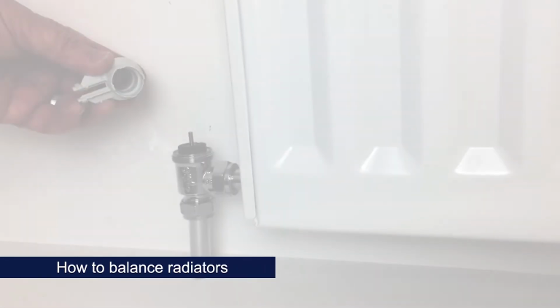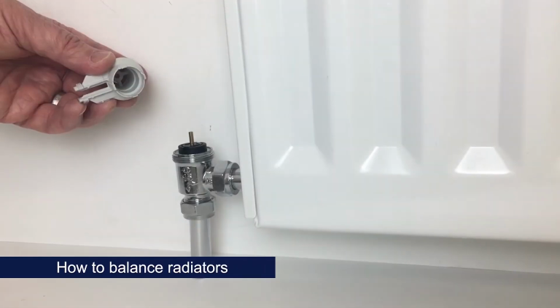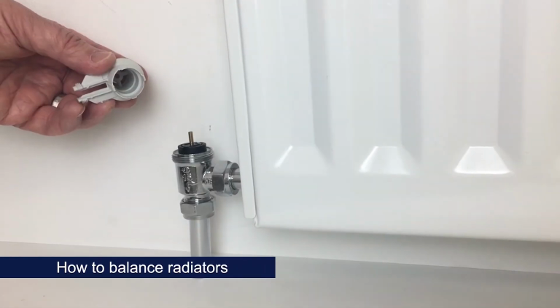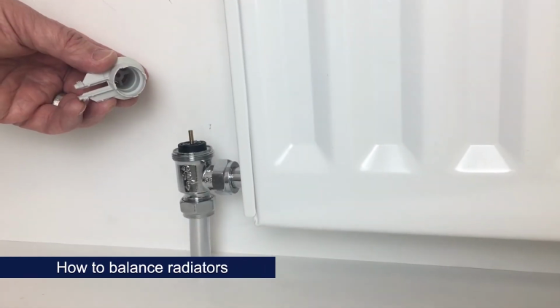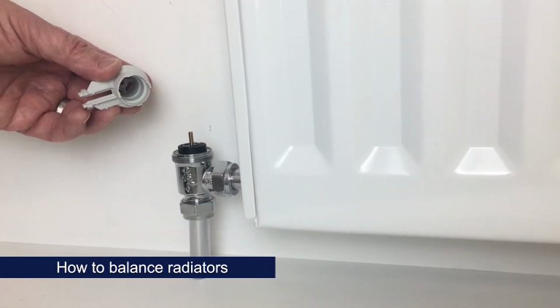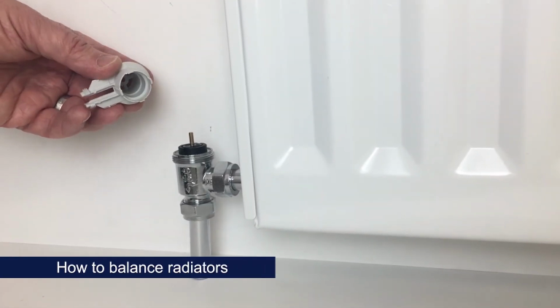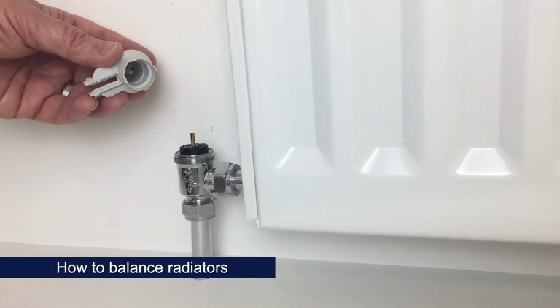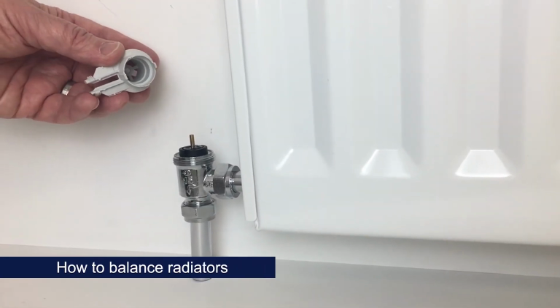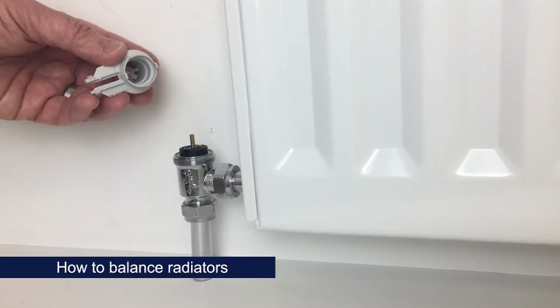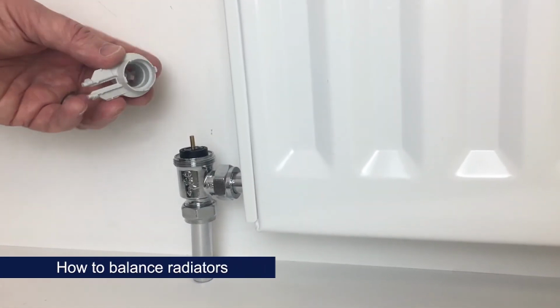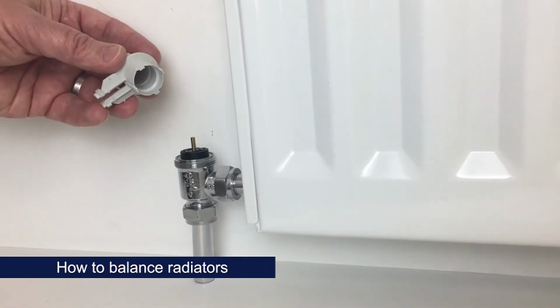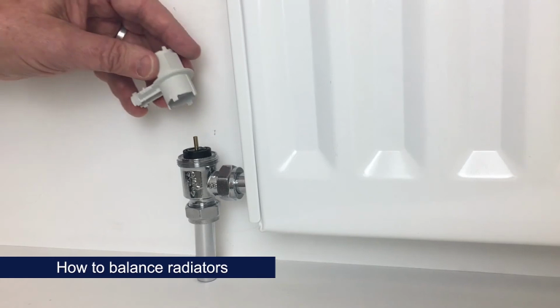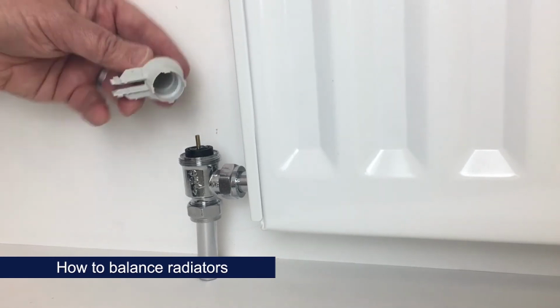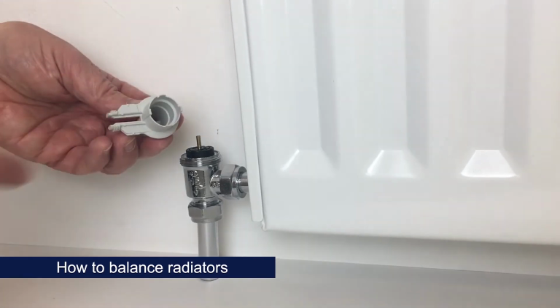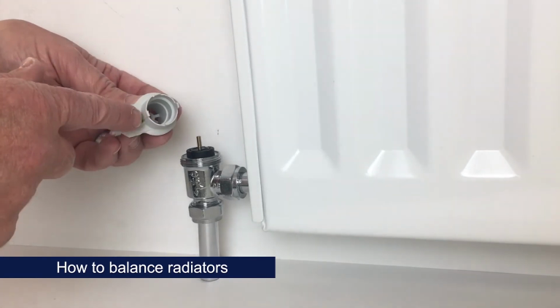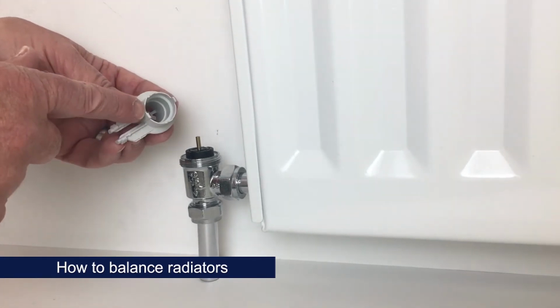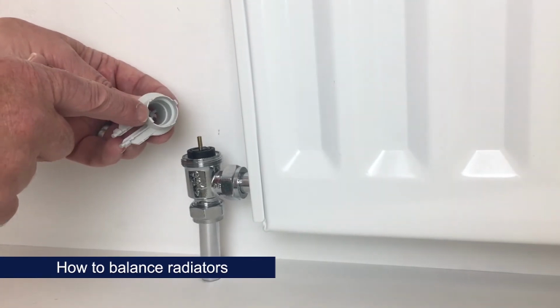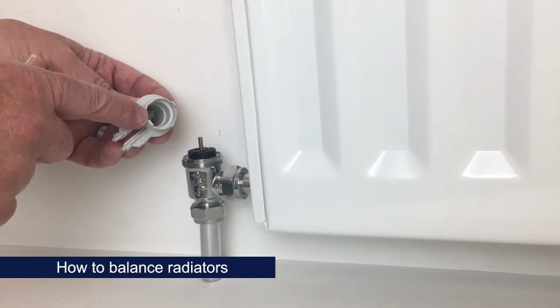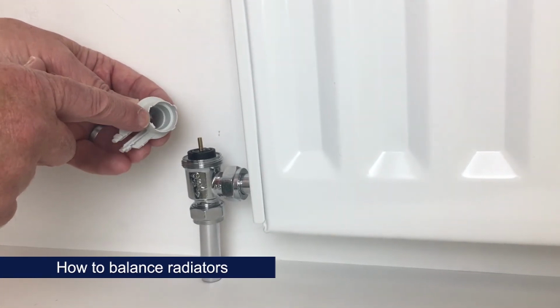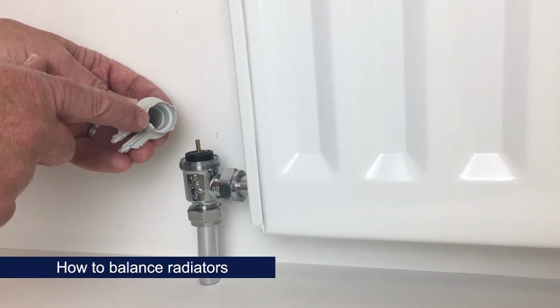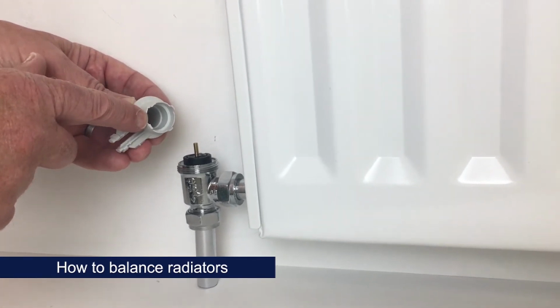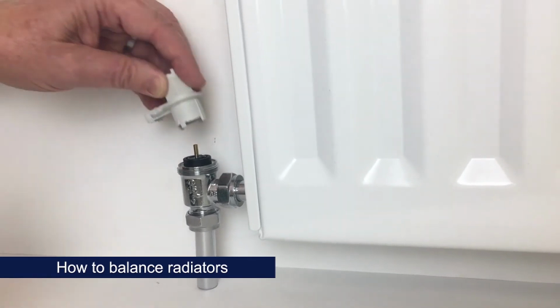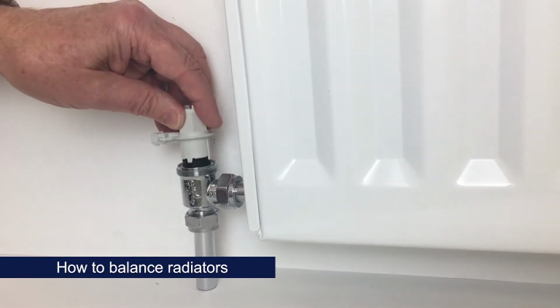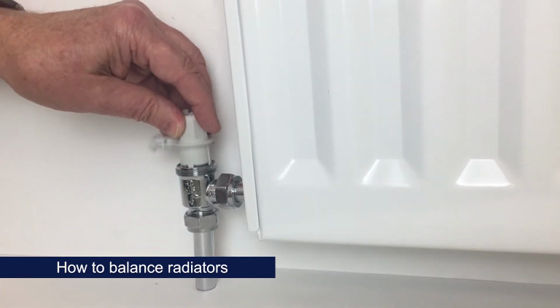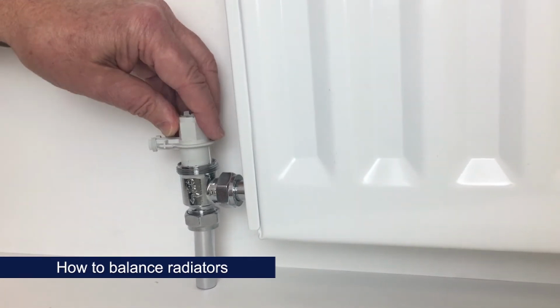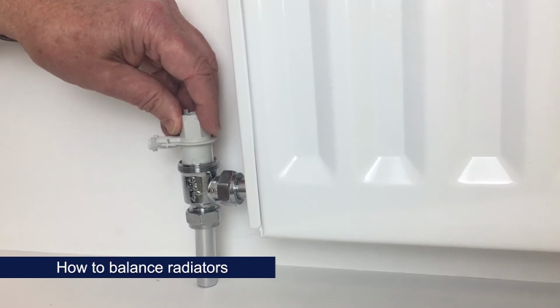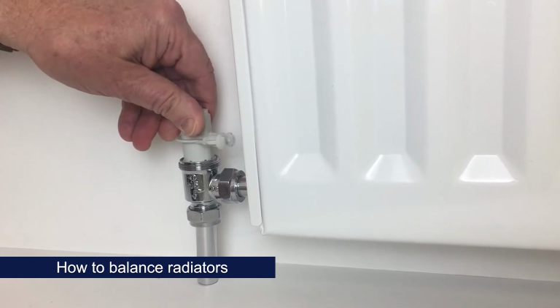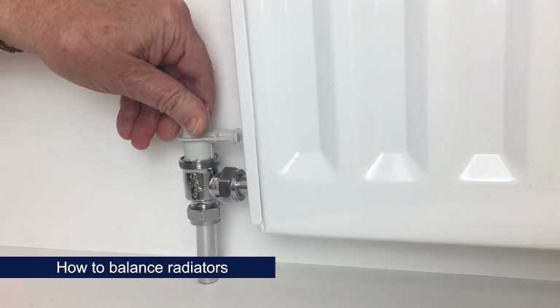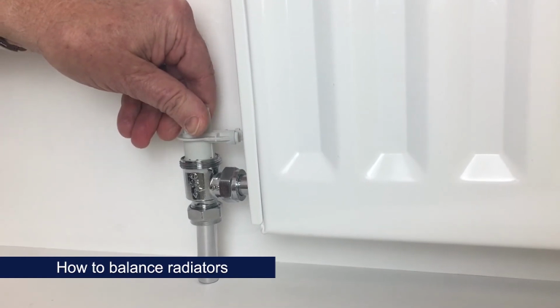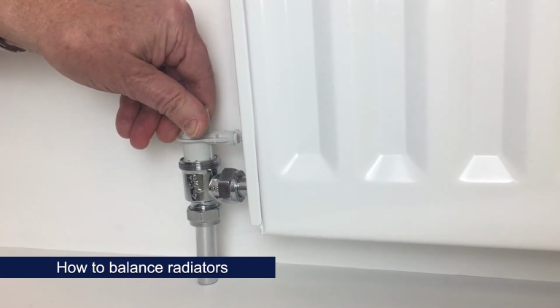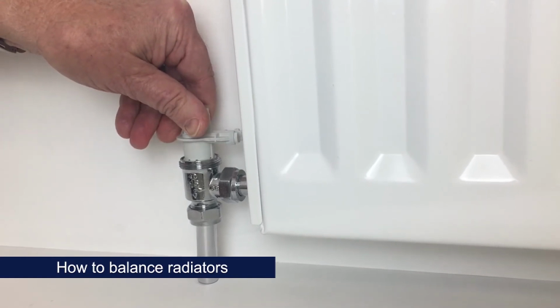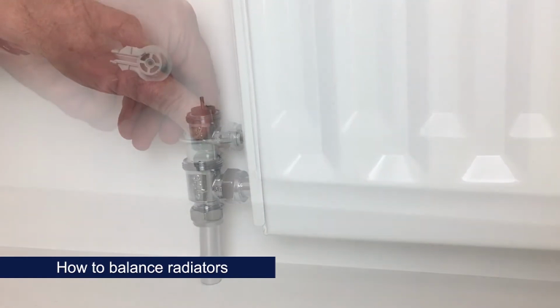To balance the radiators, you need firstly to unlock the insert. Use these four pins on this side of the balancing key and turn by 180 degrees.